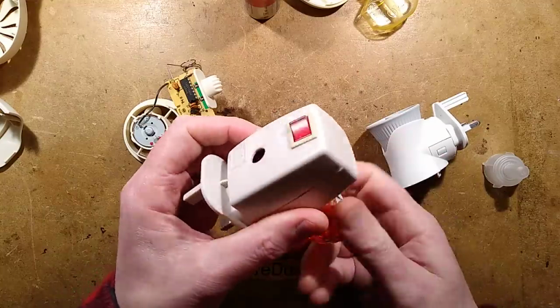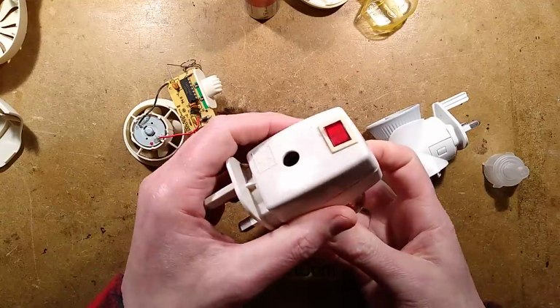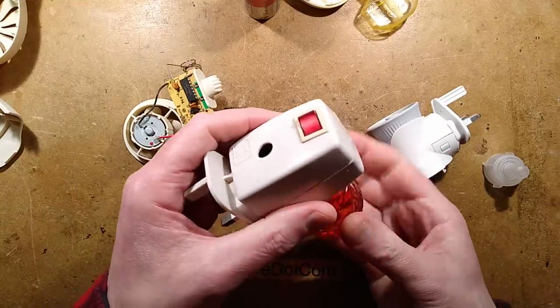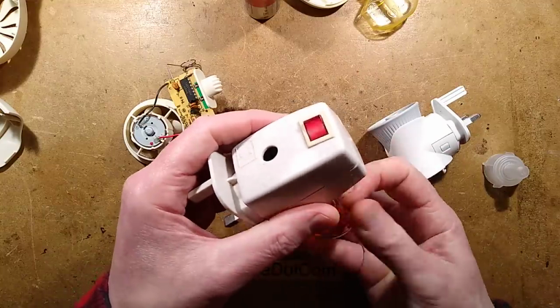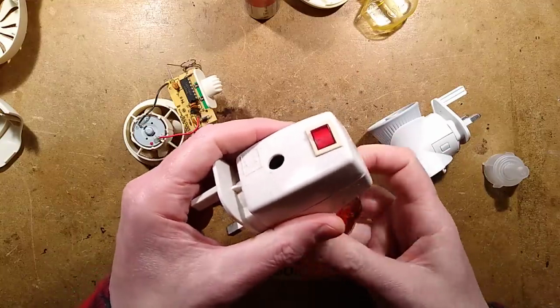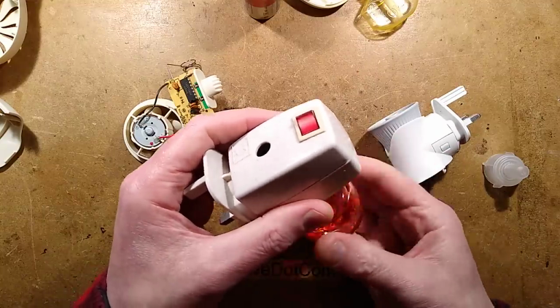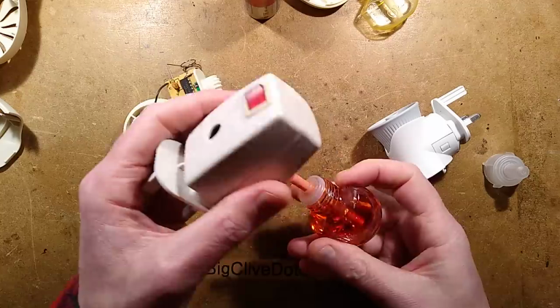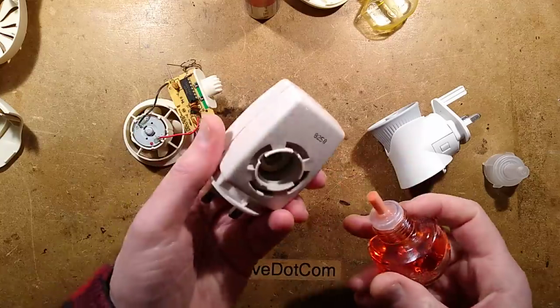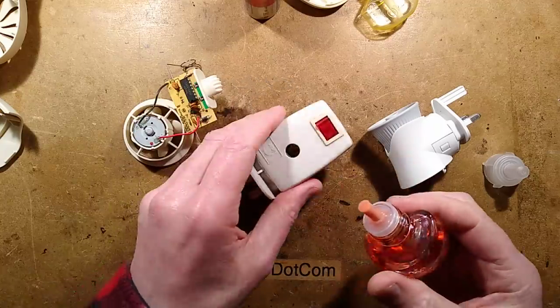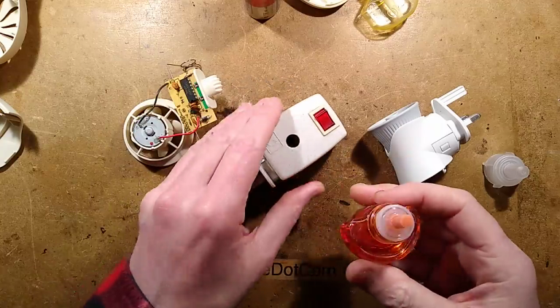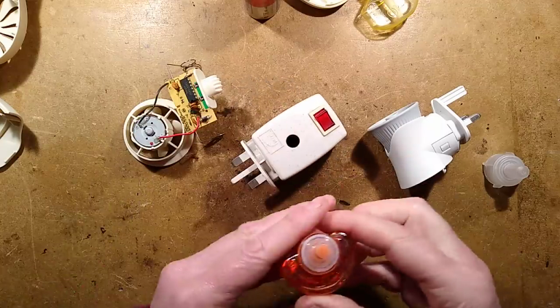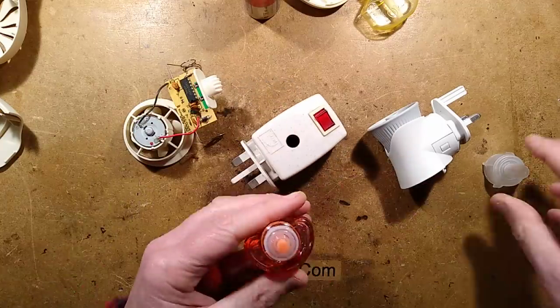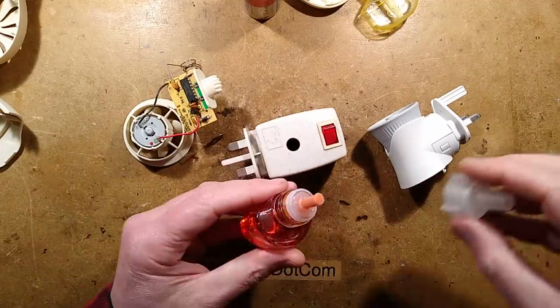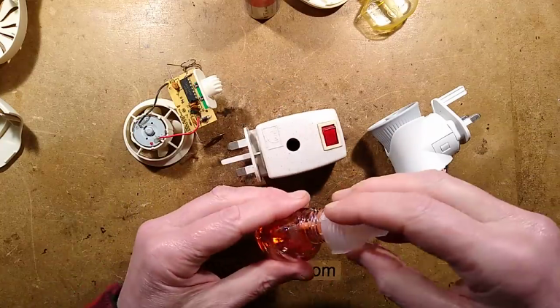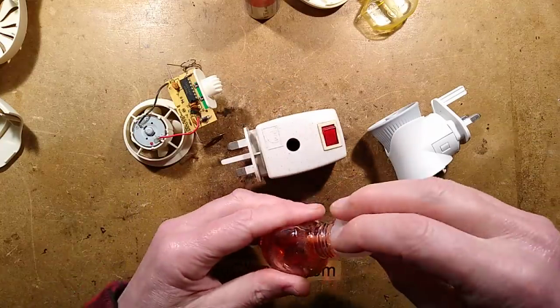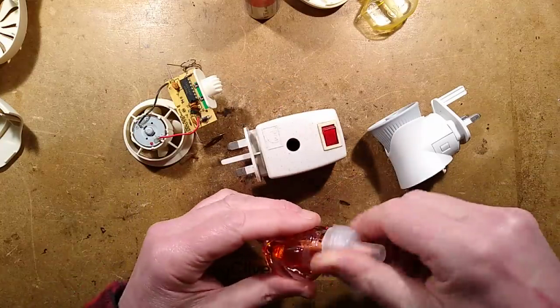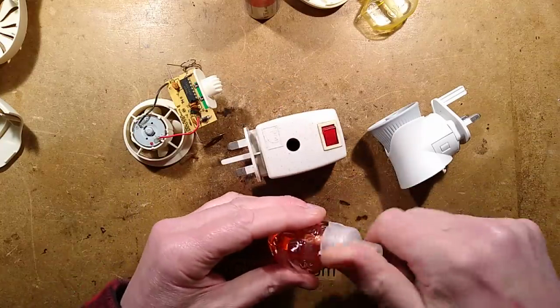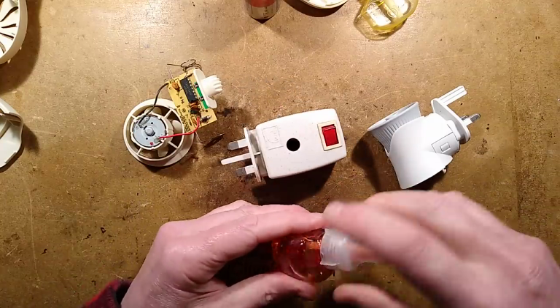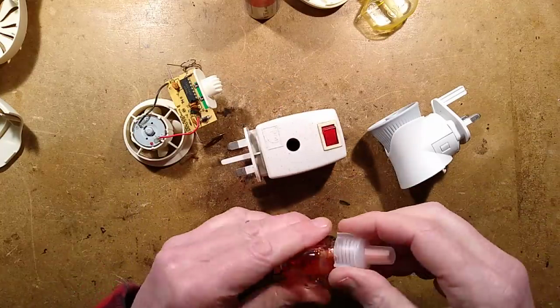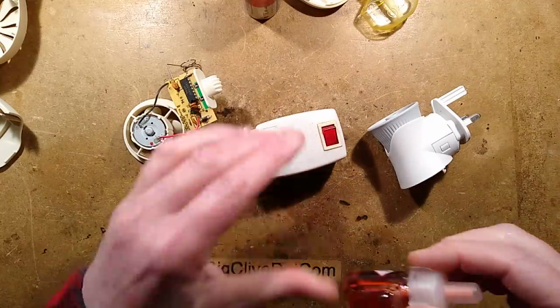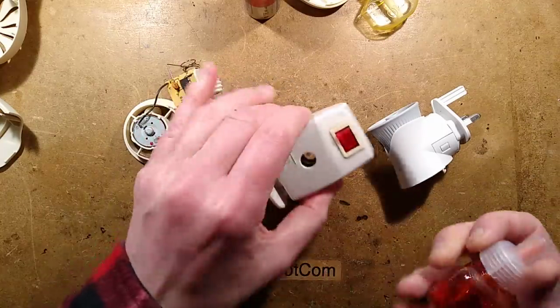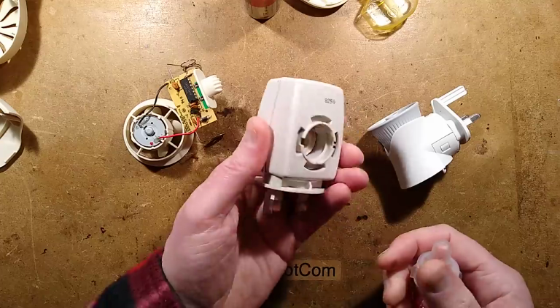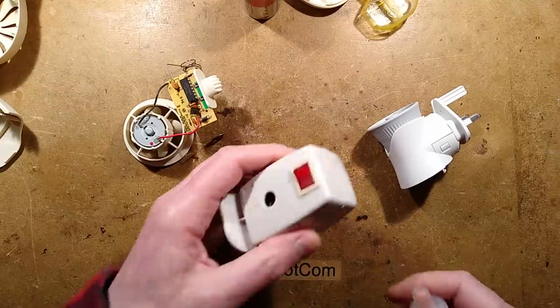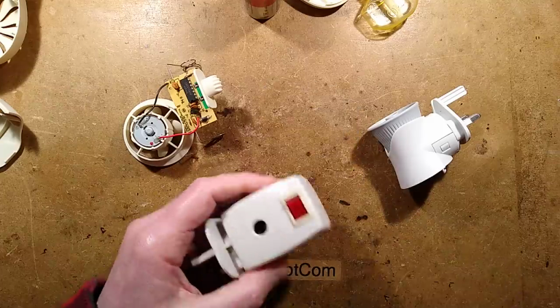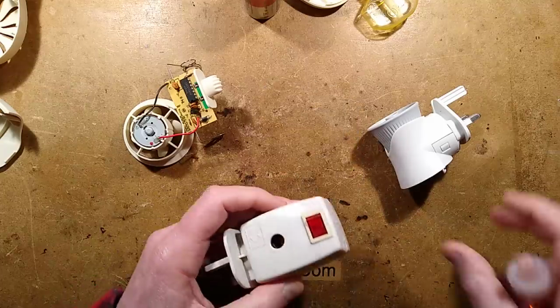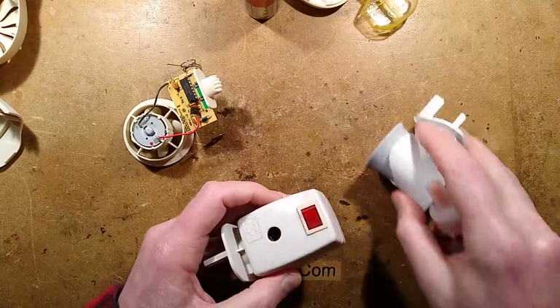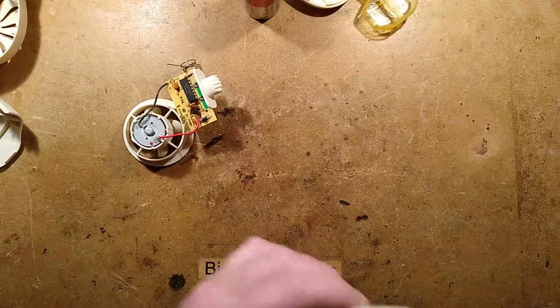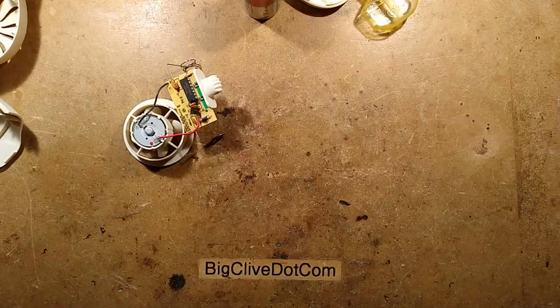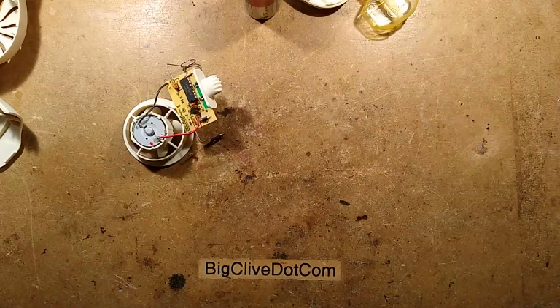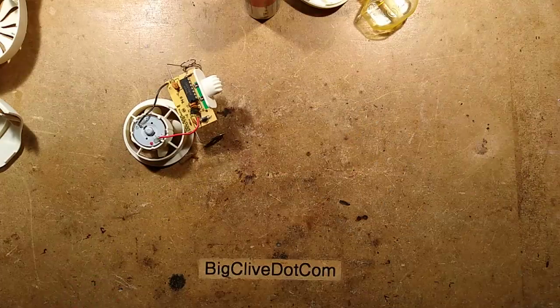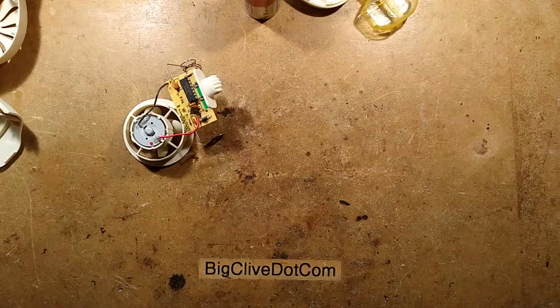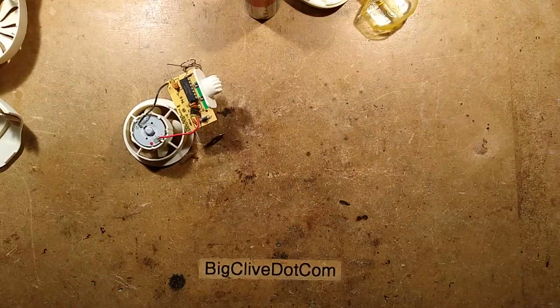I want to take this one apart just to see if the construction has changed much with the heater. But on the other hand, that would be almost like sacrilege to air freshener collectors. Having said that, by taking mine apart it would save you having to take yours apart. I shall put this to the side.